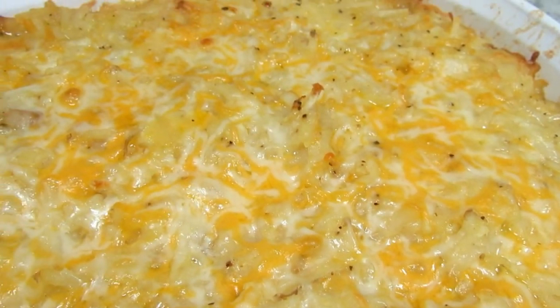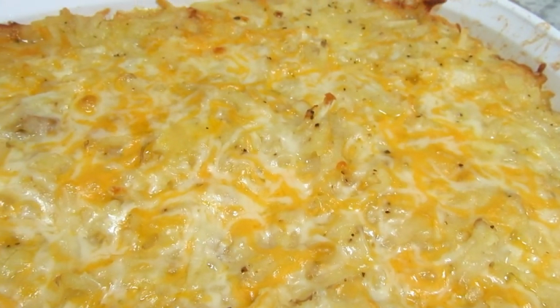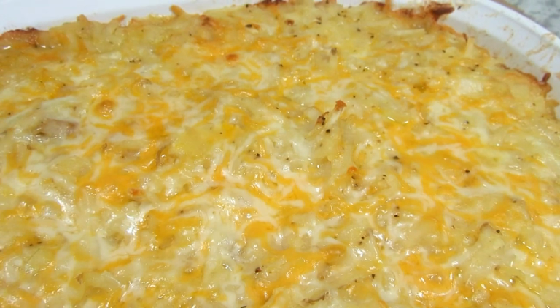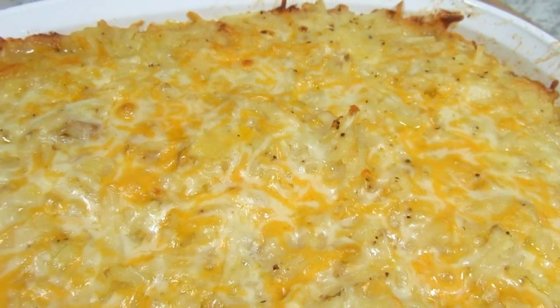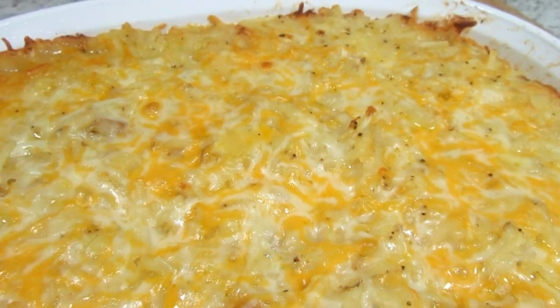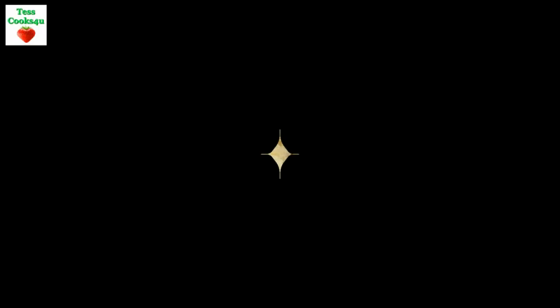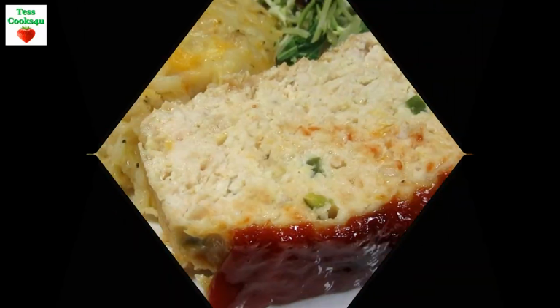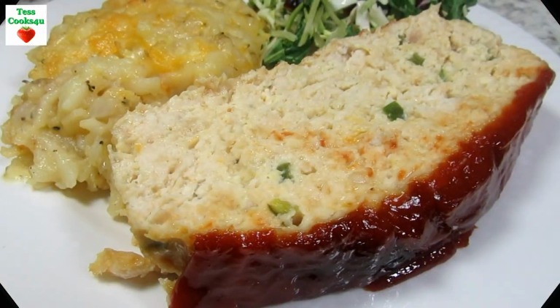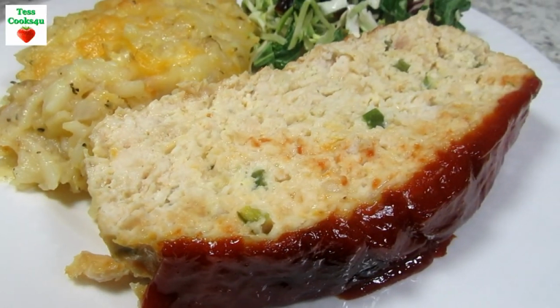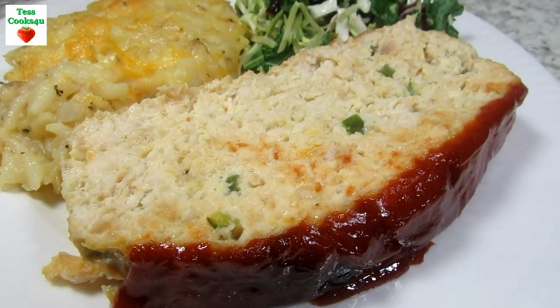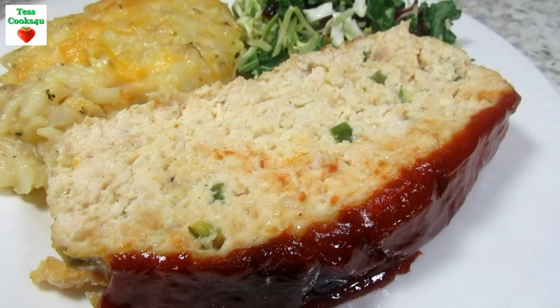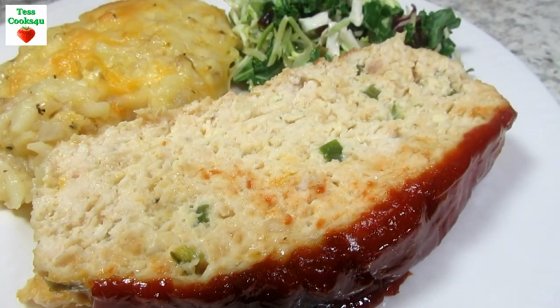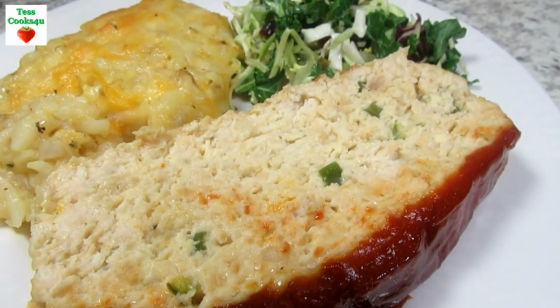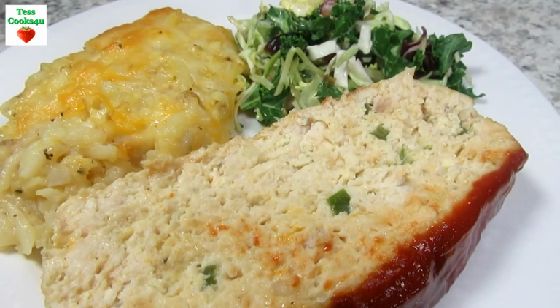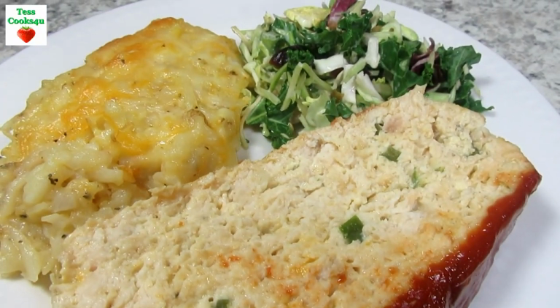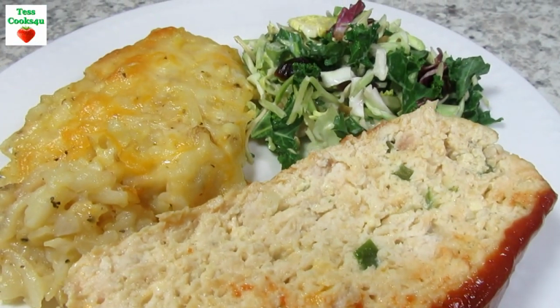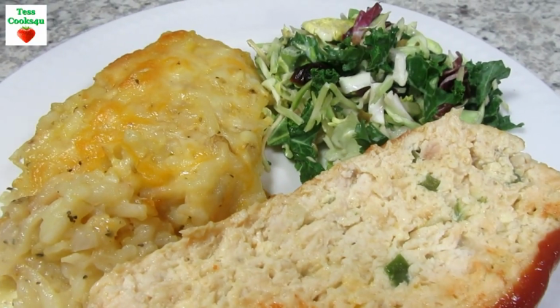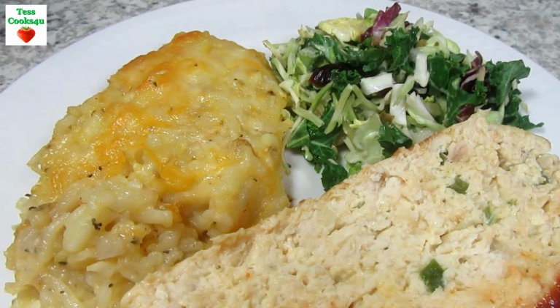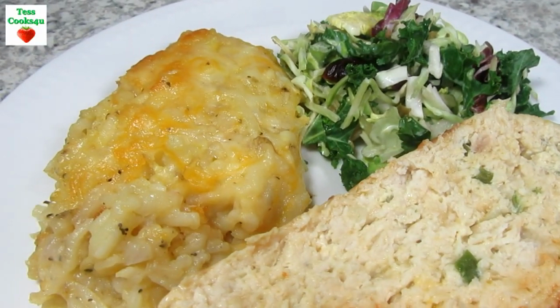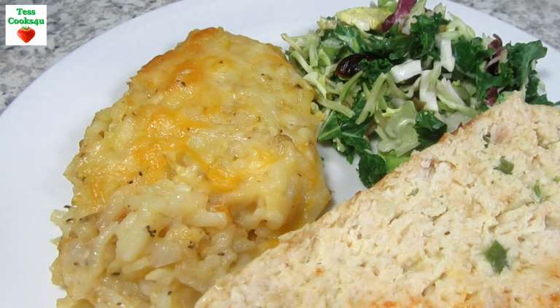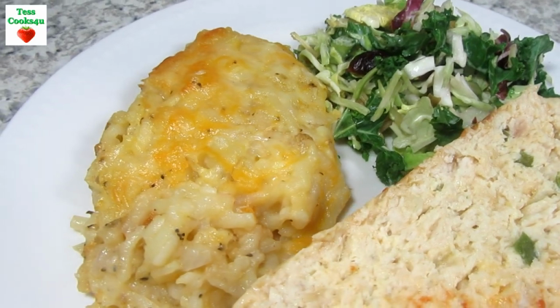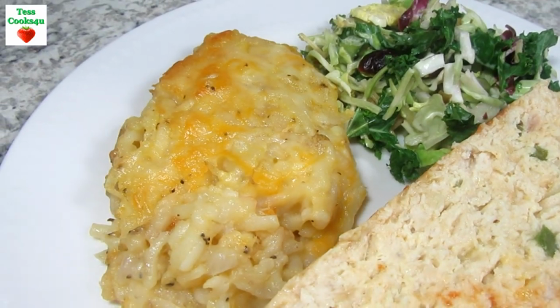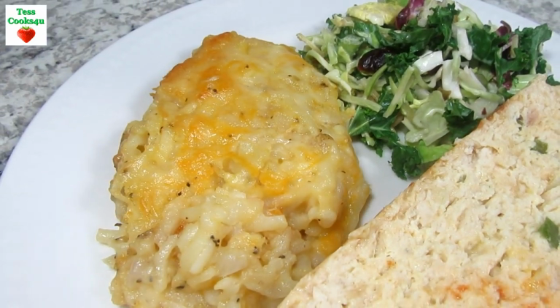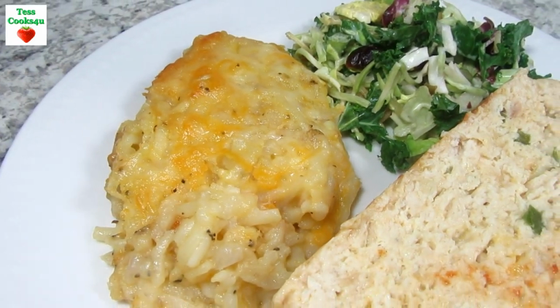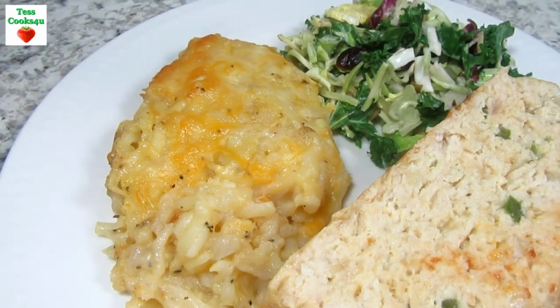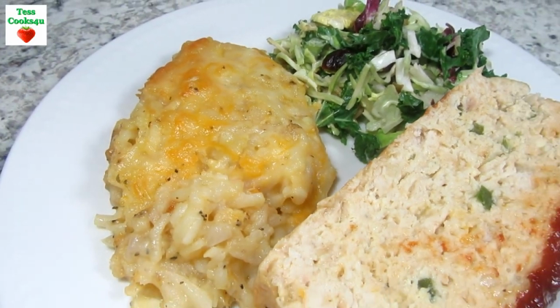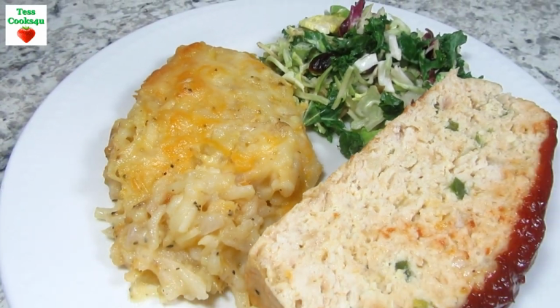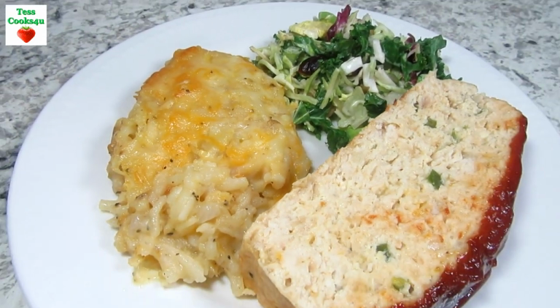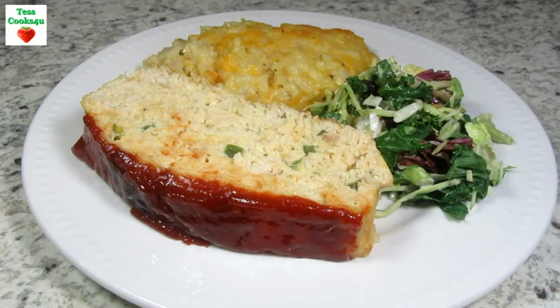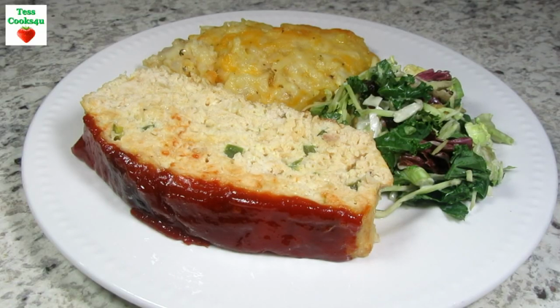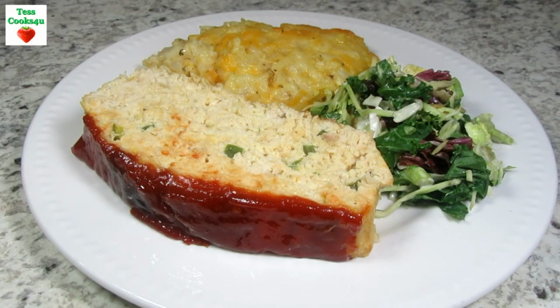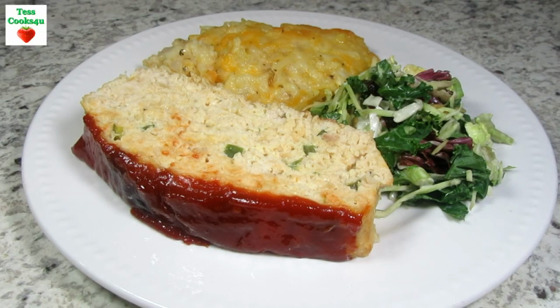And that's dinner! If you don't like the idea of the sweet ketchup top, you can leave it off and serve as is, or serve with a little chicken gravy on top.